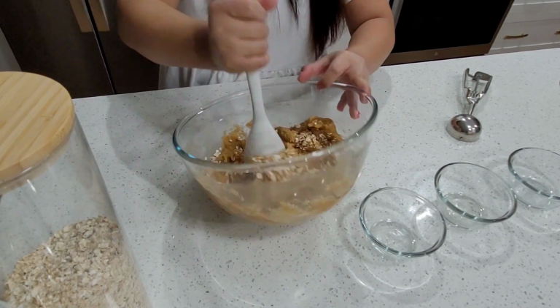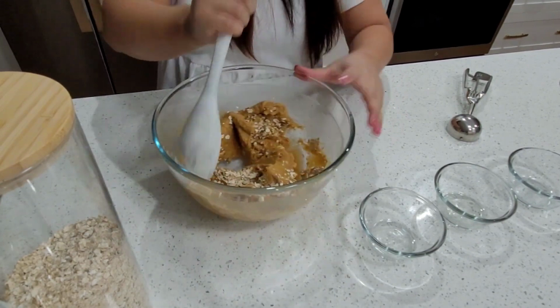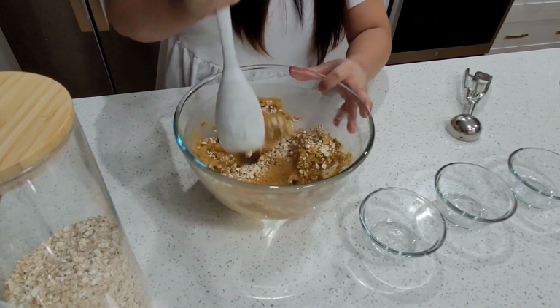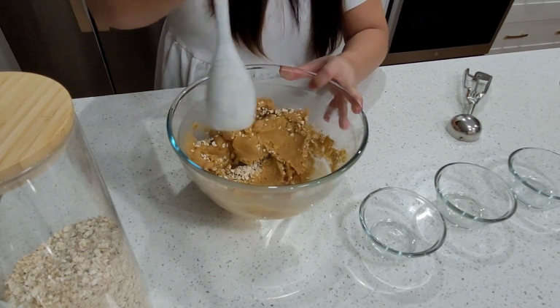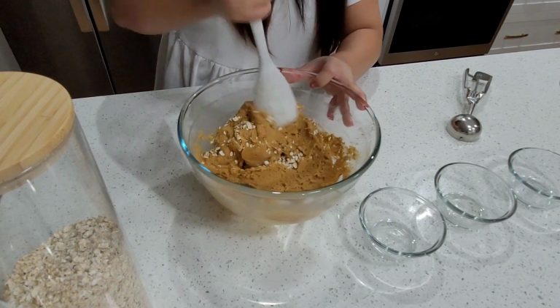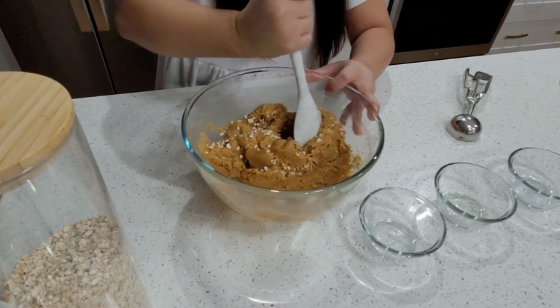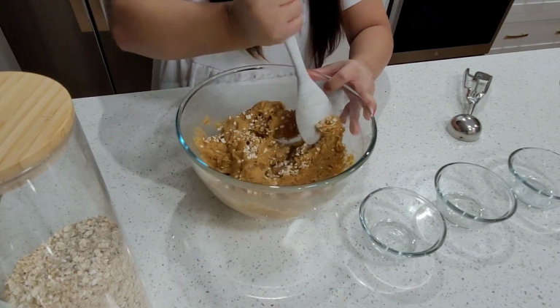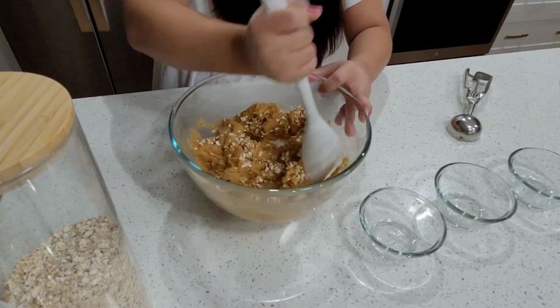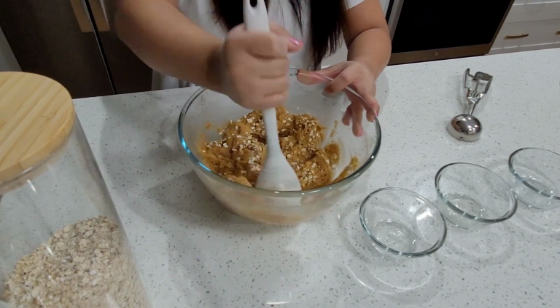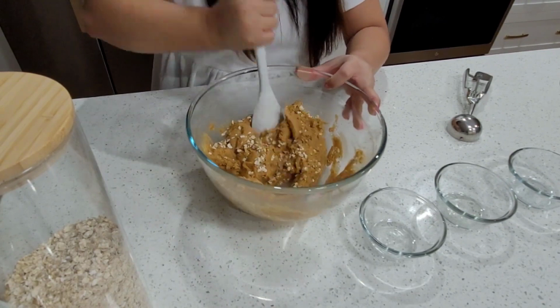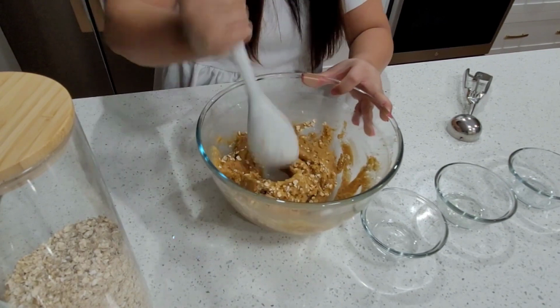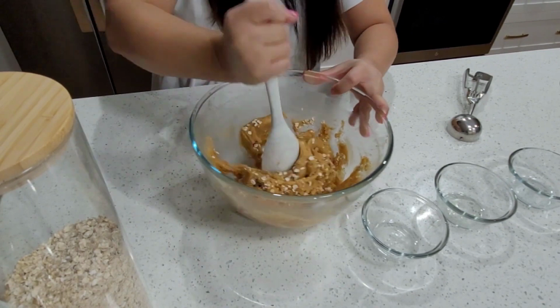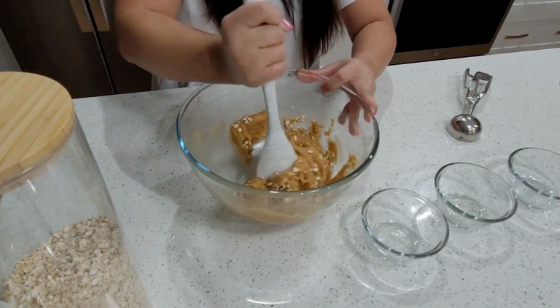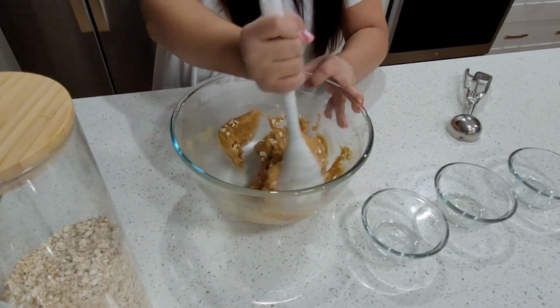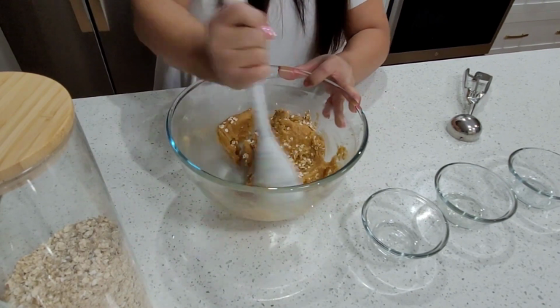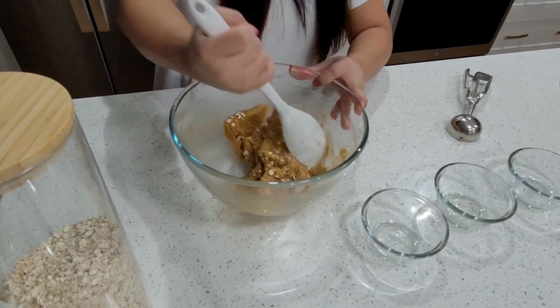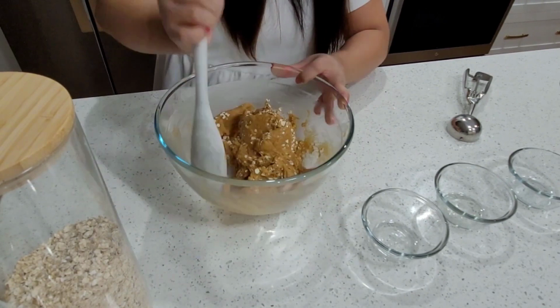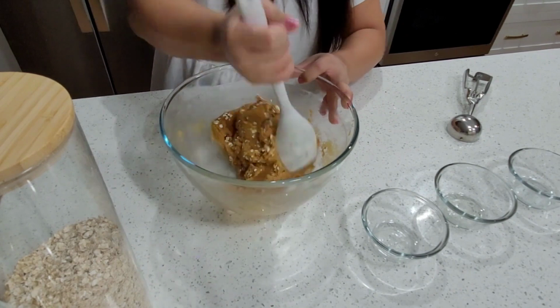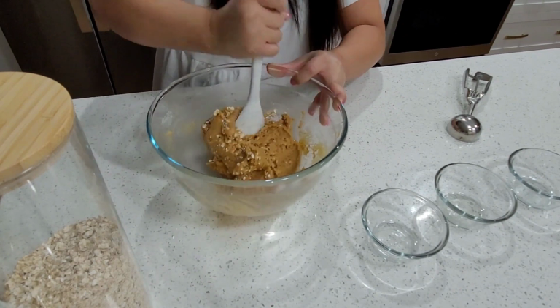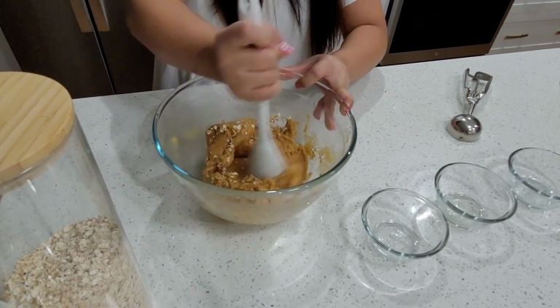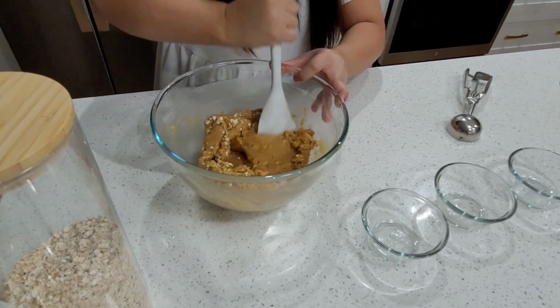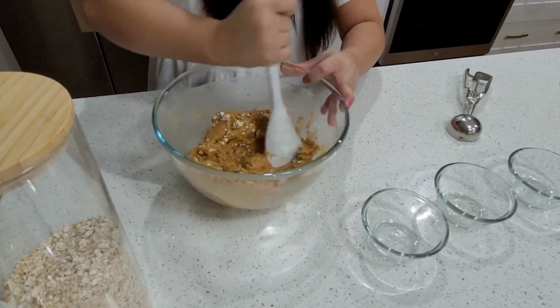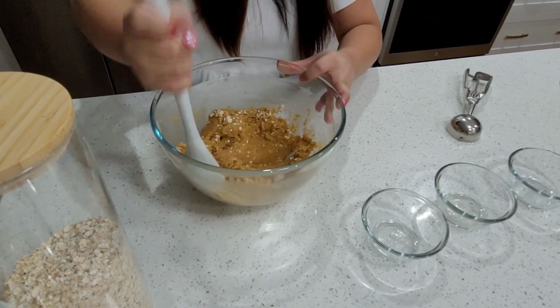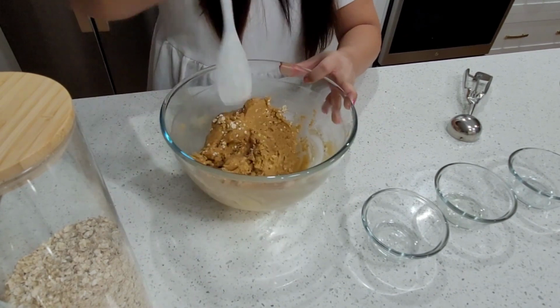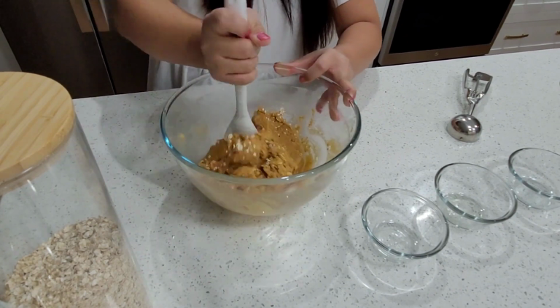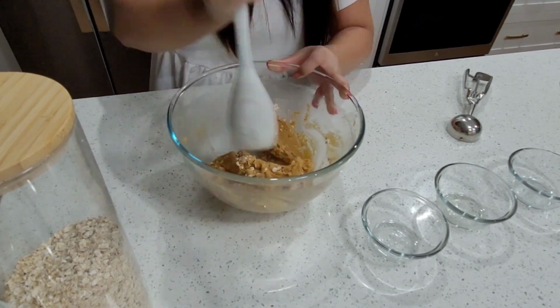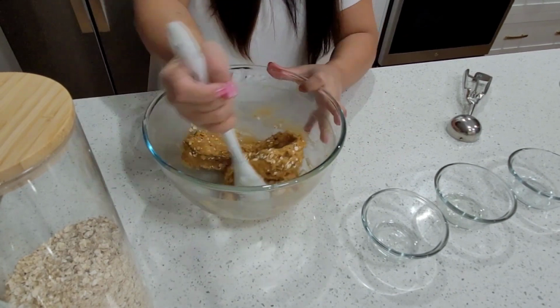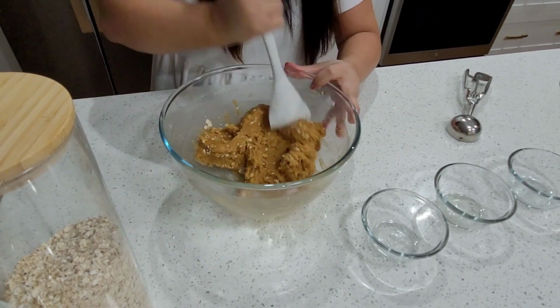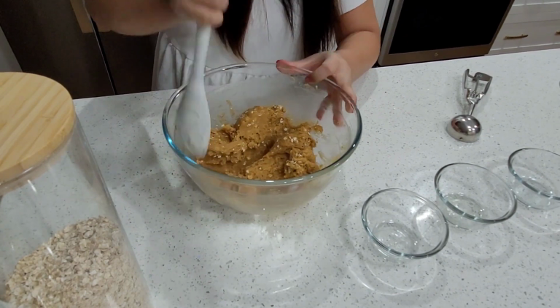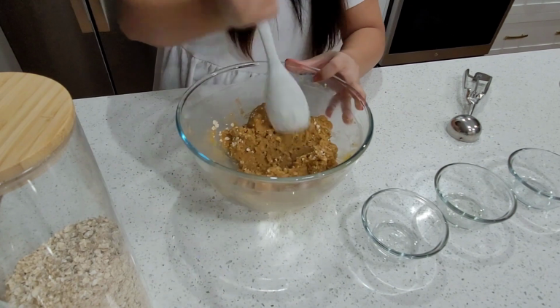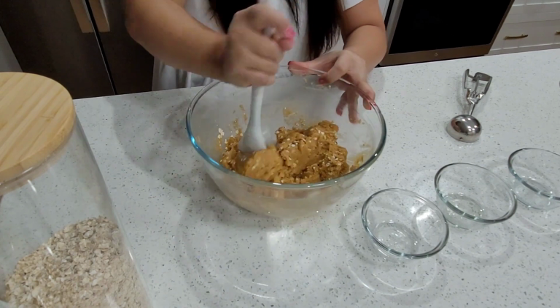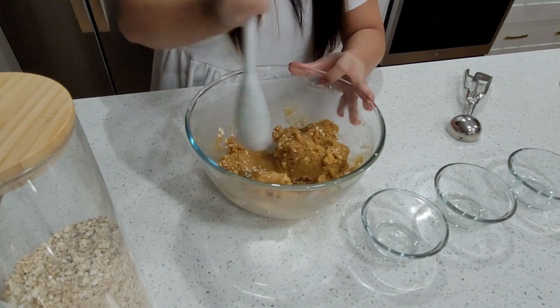Then I will pour a little bit of oat in so that it will be healthy. You can put anything though — you can put raisins or seeds. It's optional, whatever you want. What I call this is a buttered oat cookie.